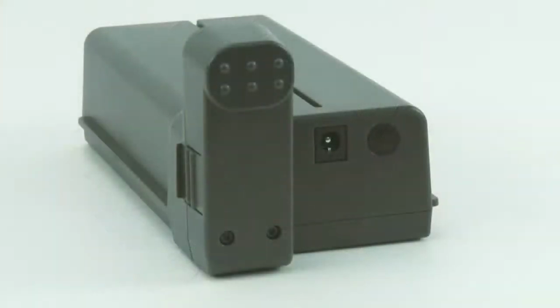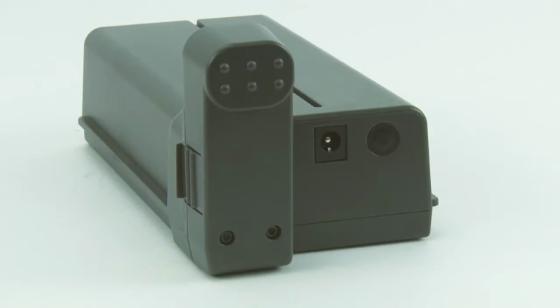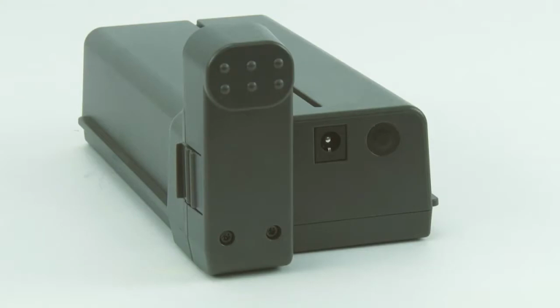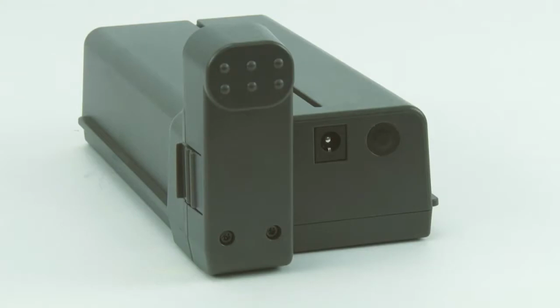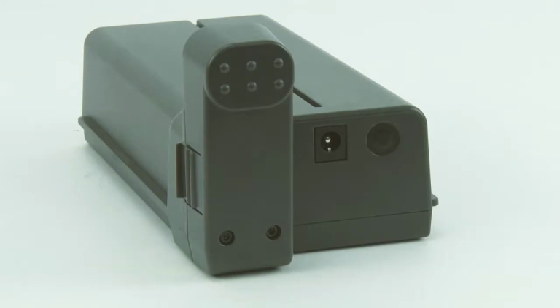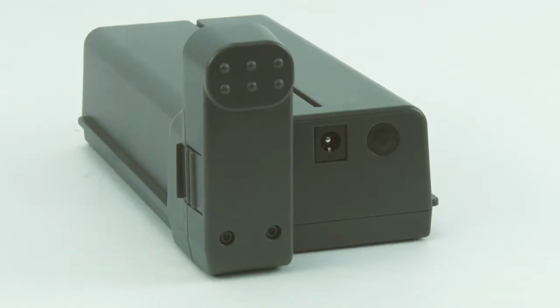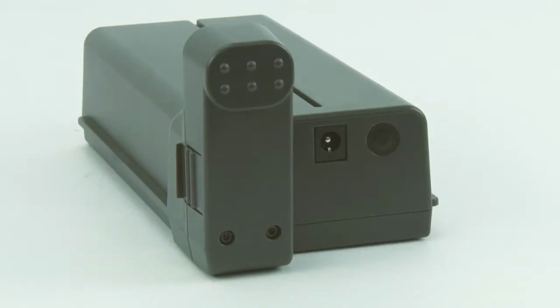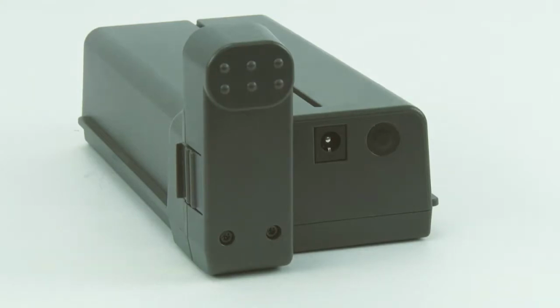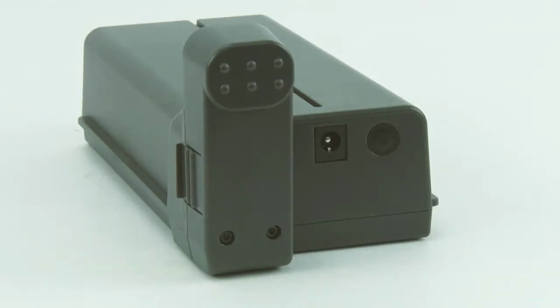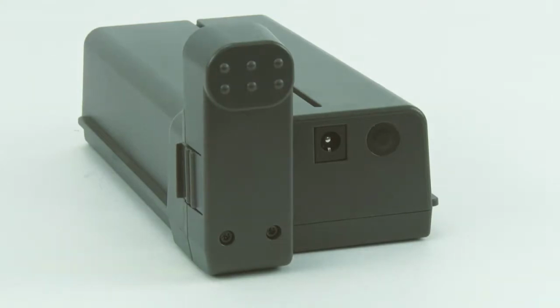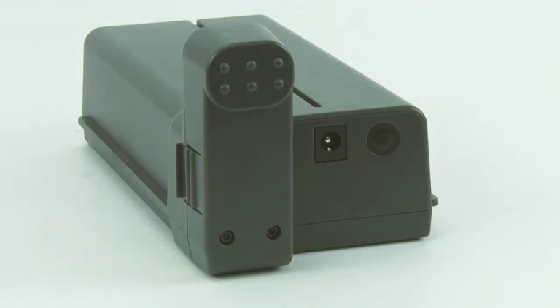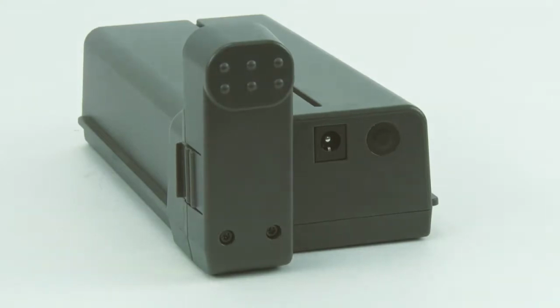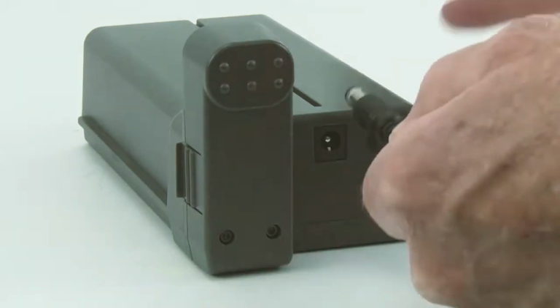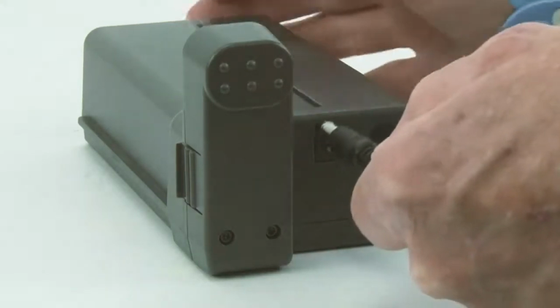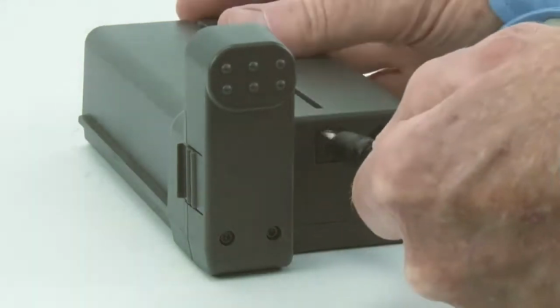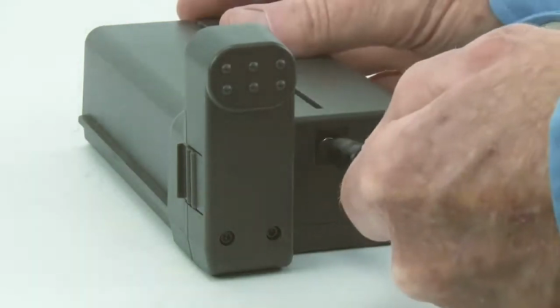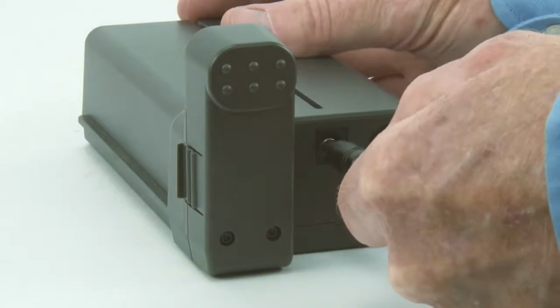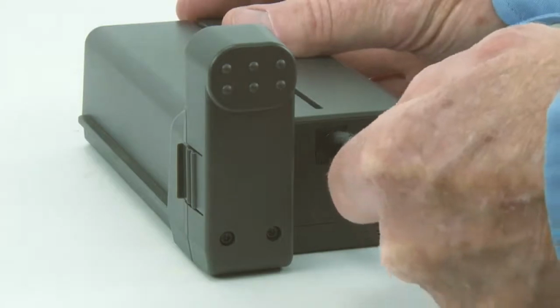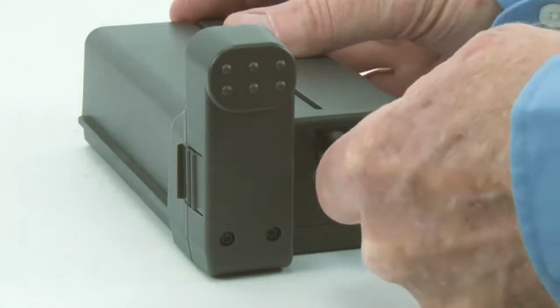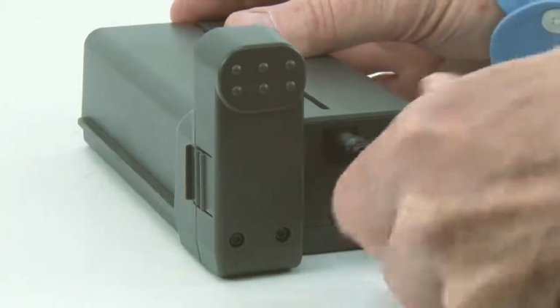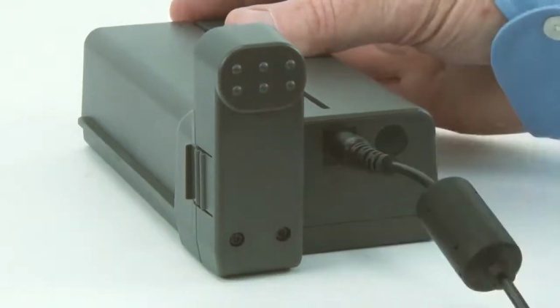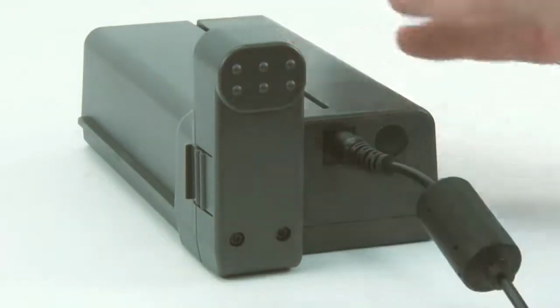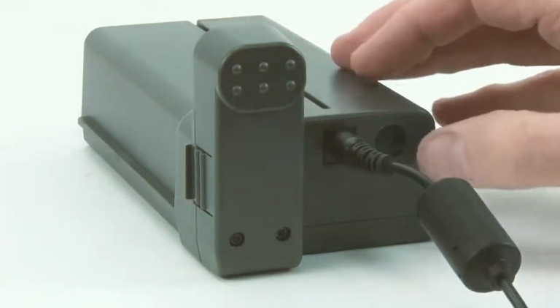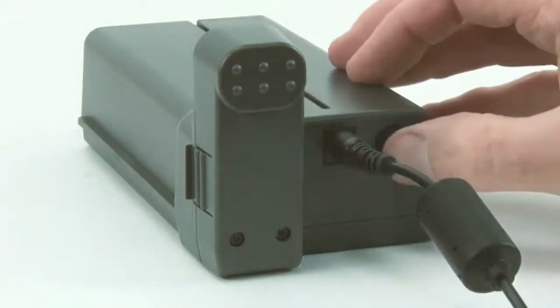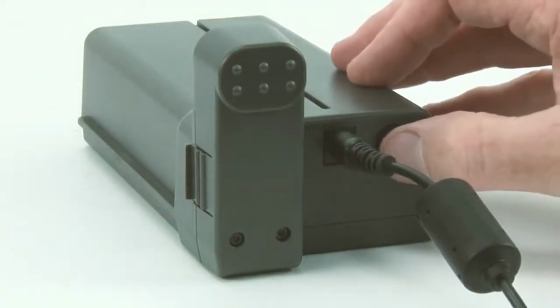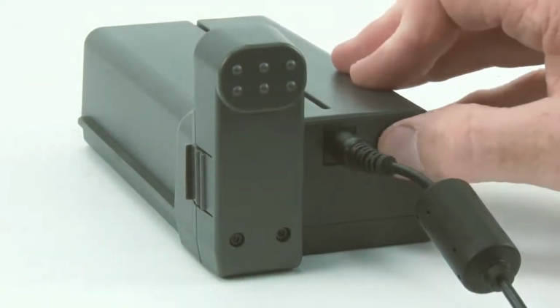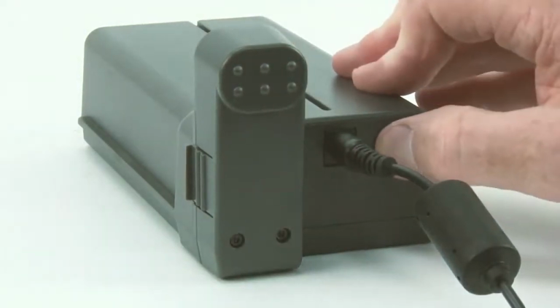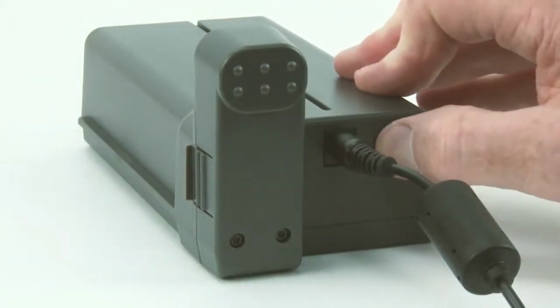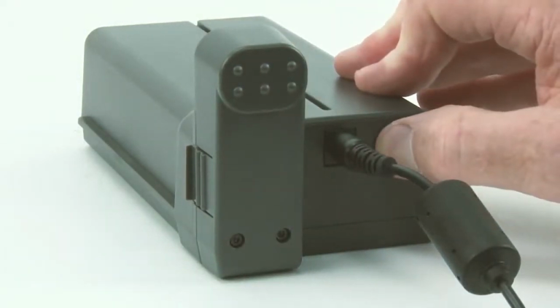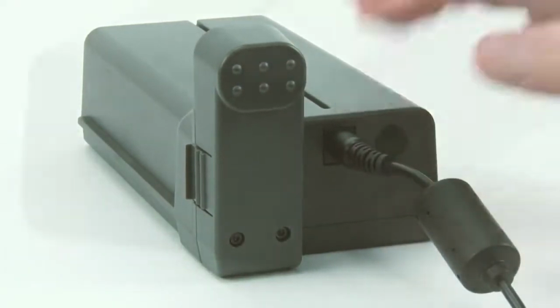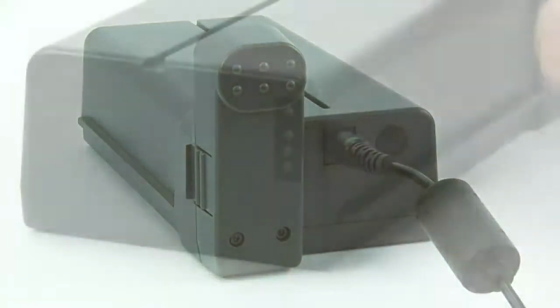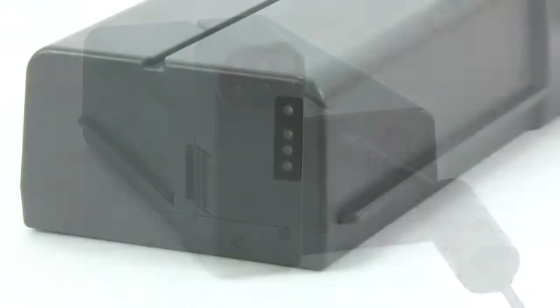The battery may be charged when not mounted in the base. Check the battery charge status at any time by pressing the battery control button.